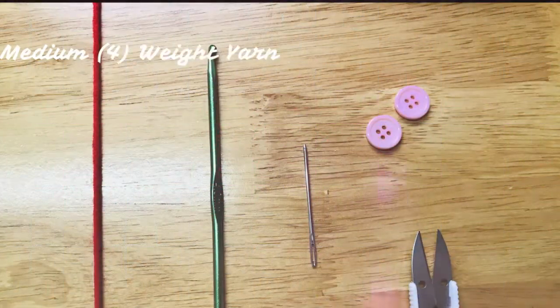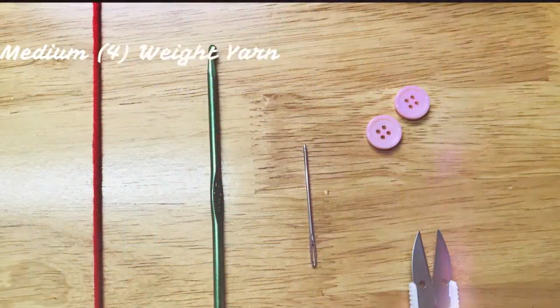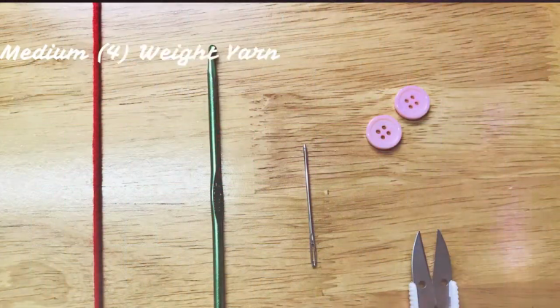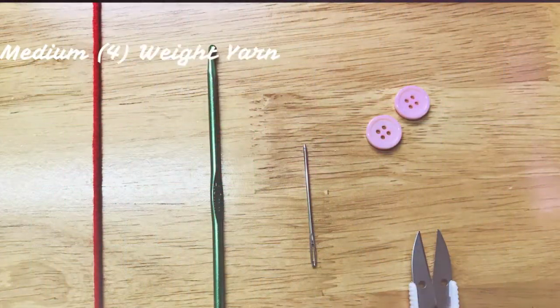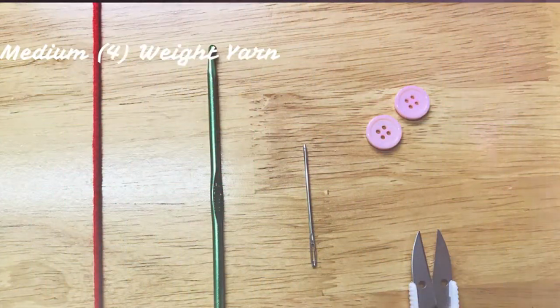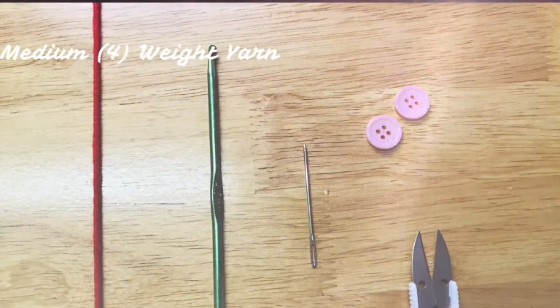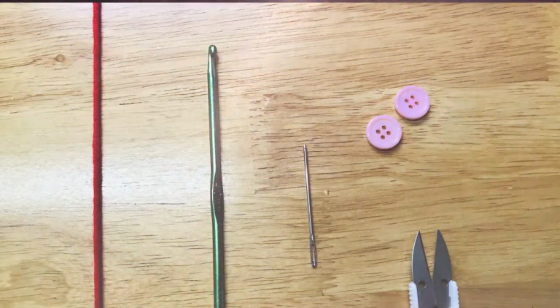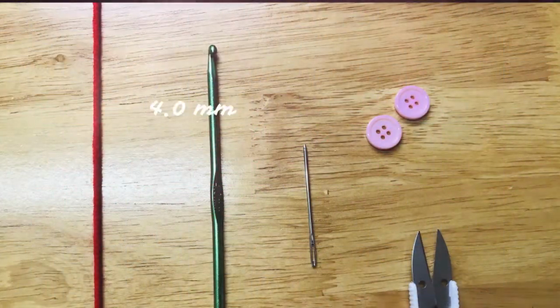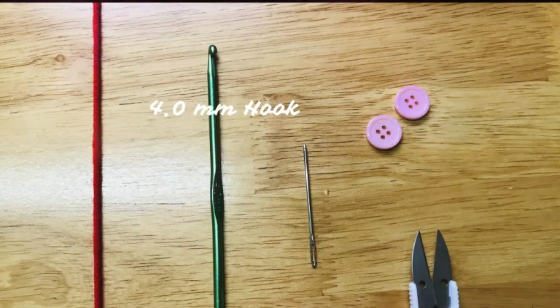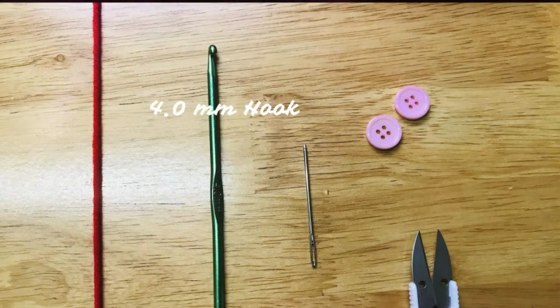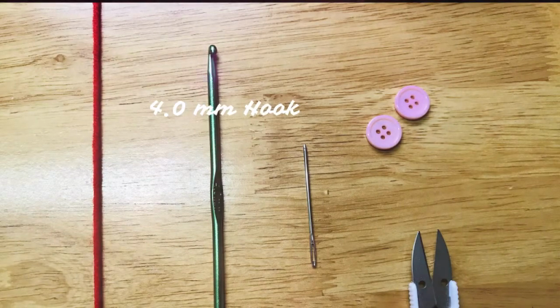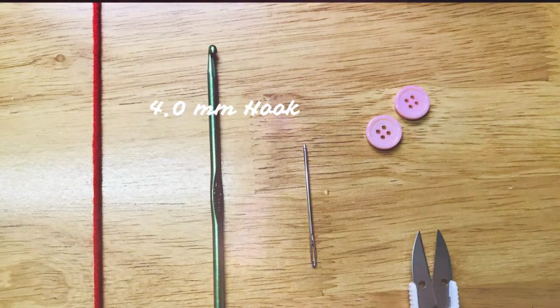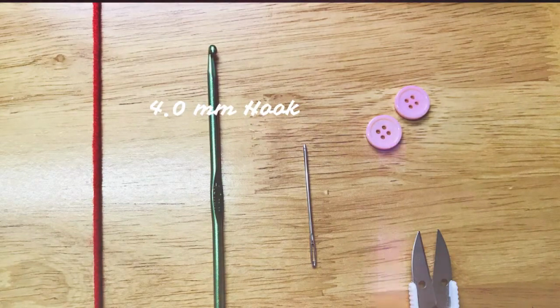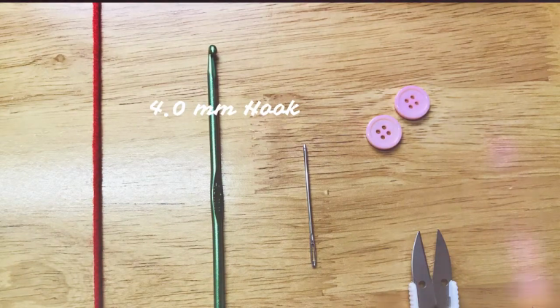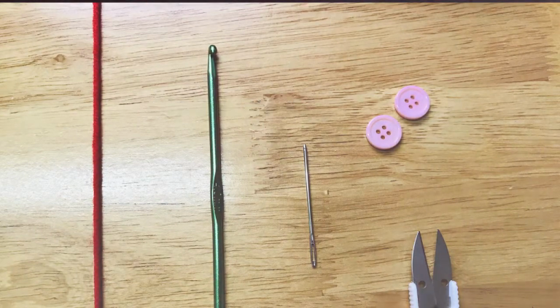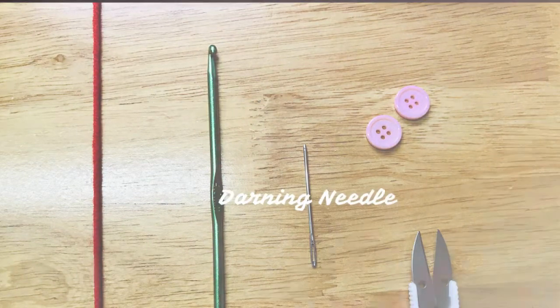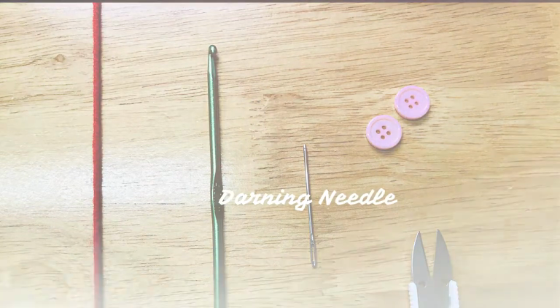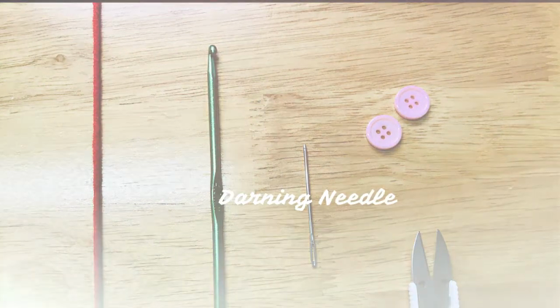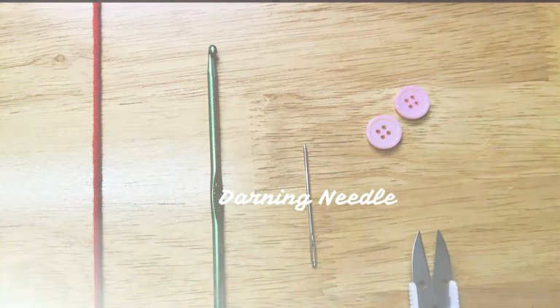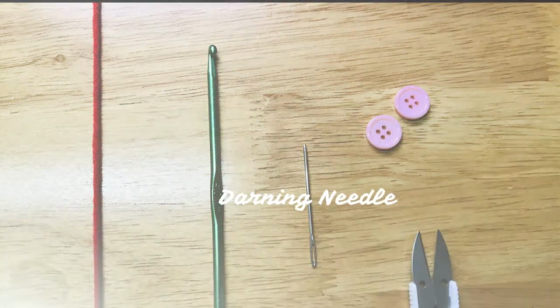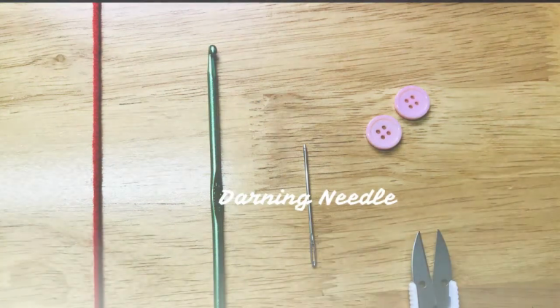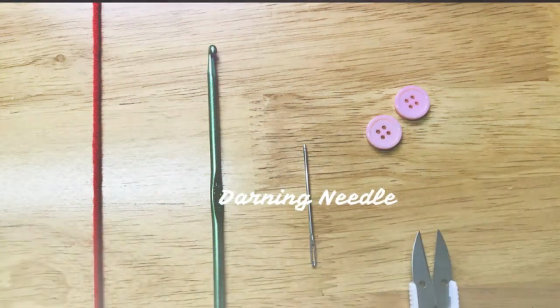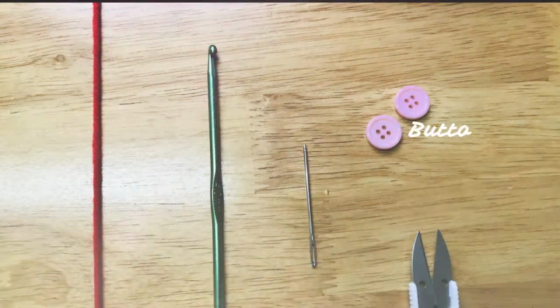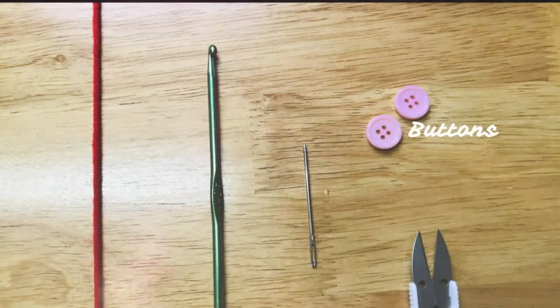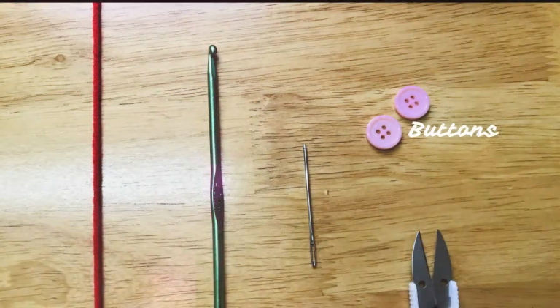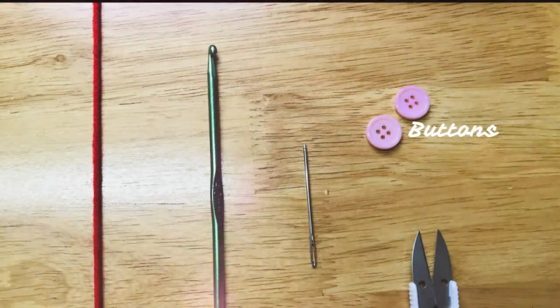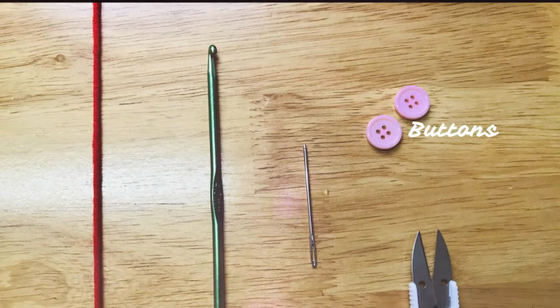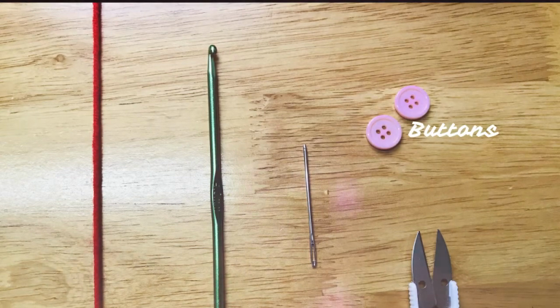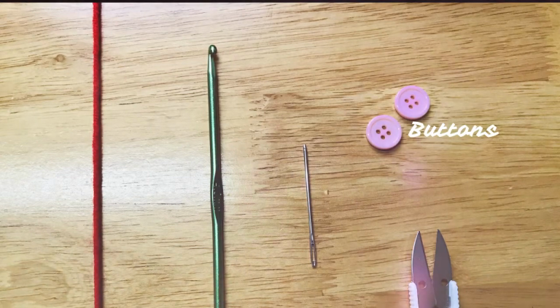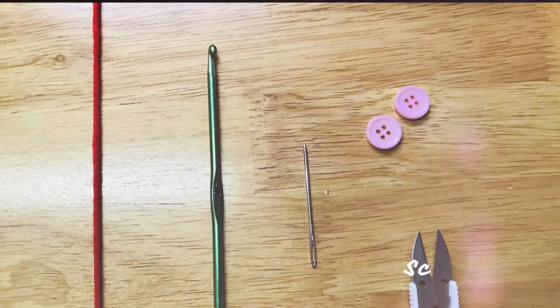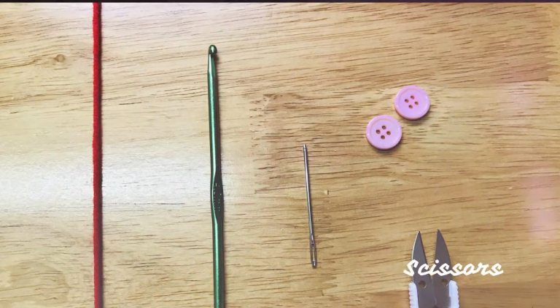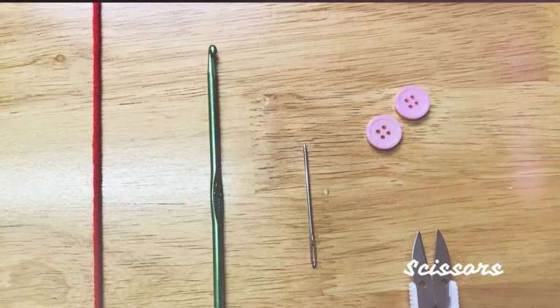You will need medium weight yarn, a 4mm crochet hook, a darning needle, some buttons, and scissors.